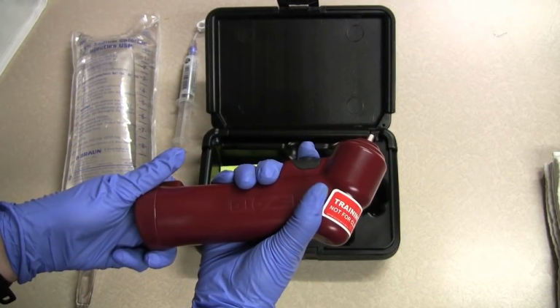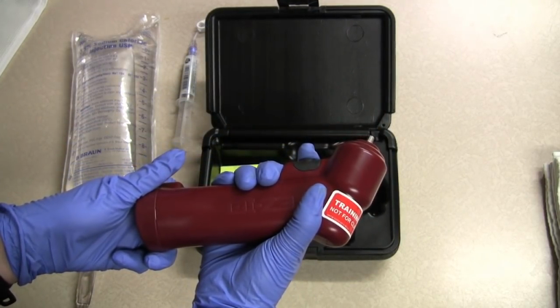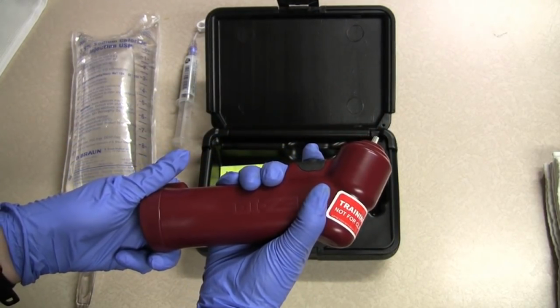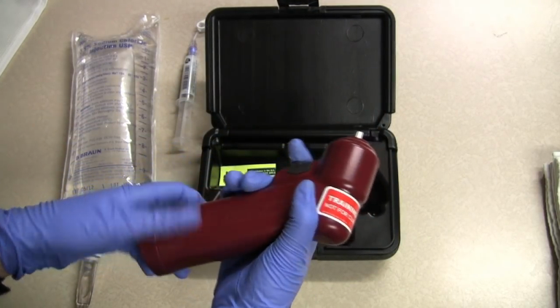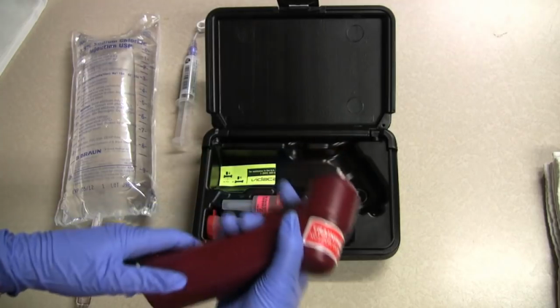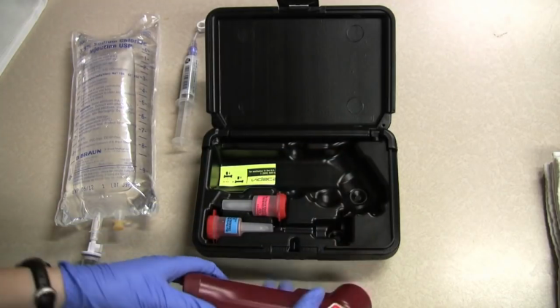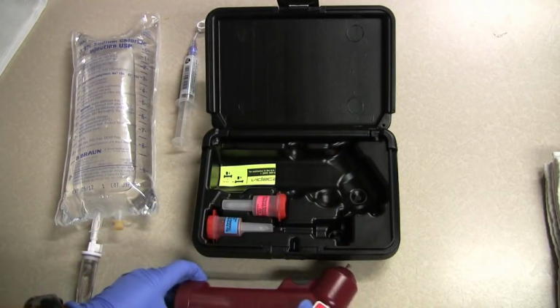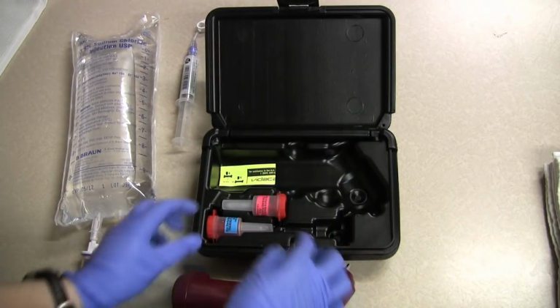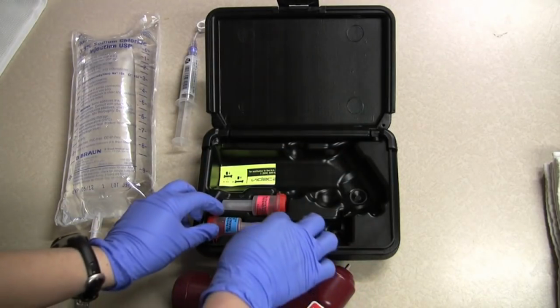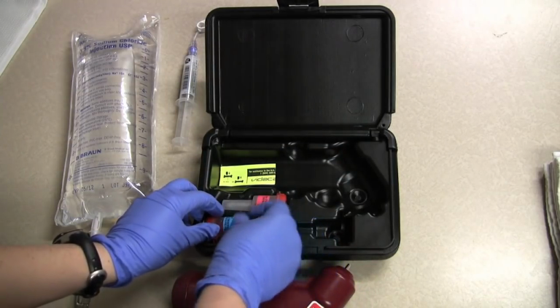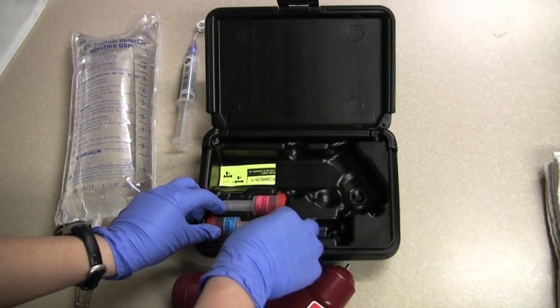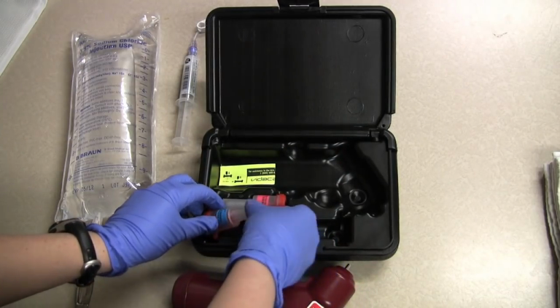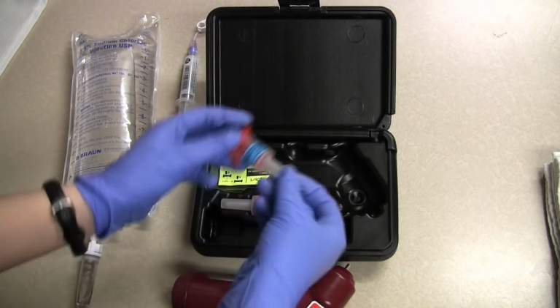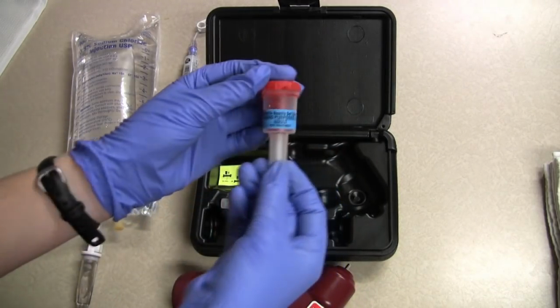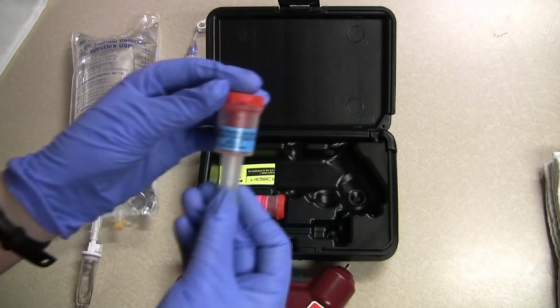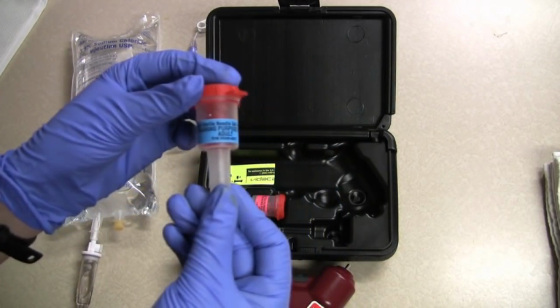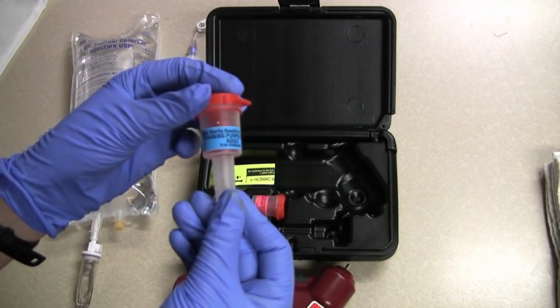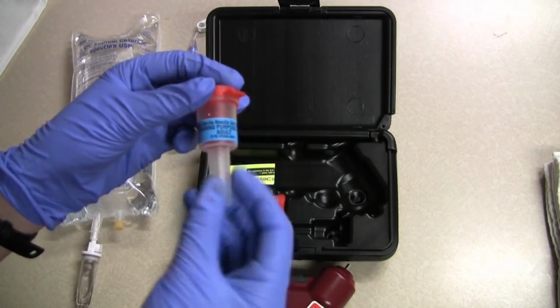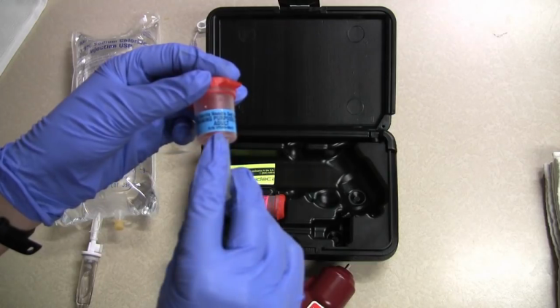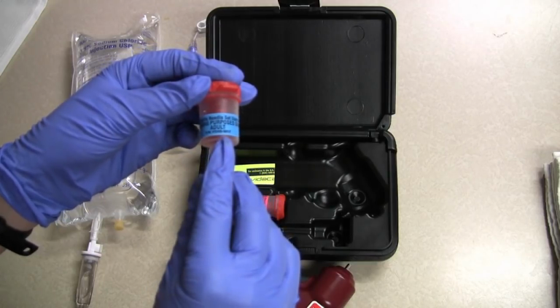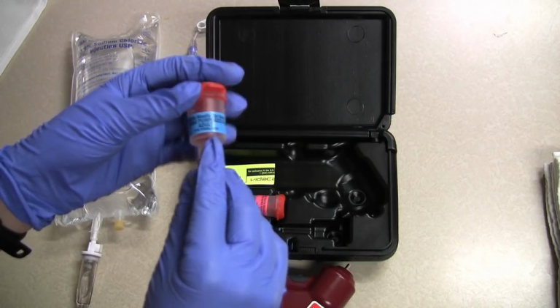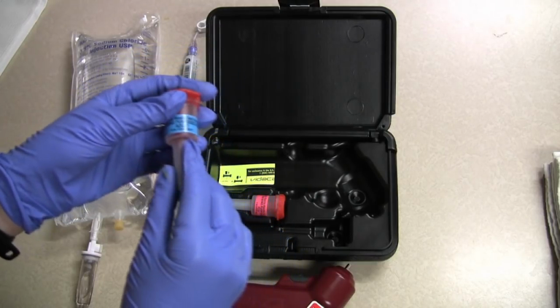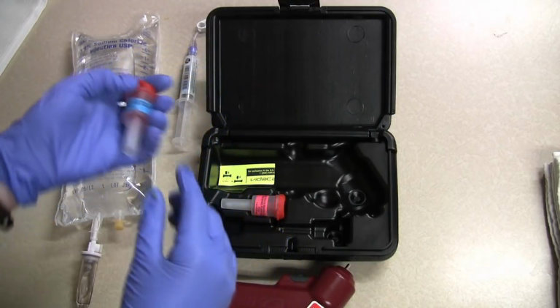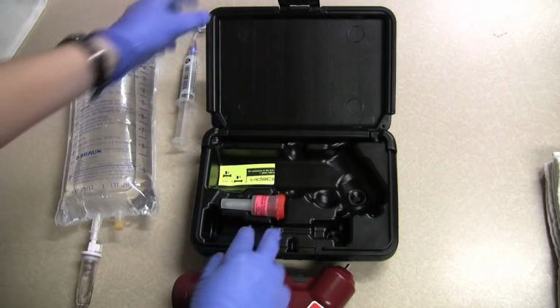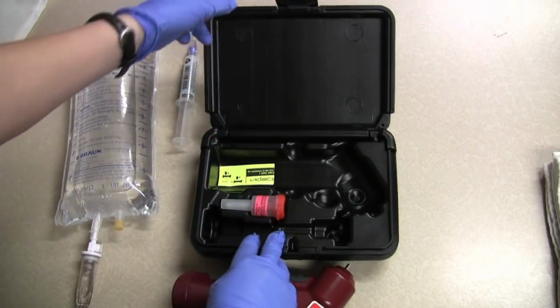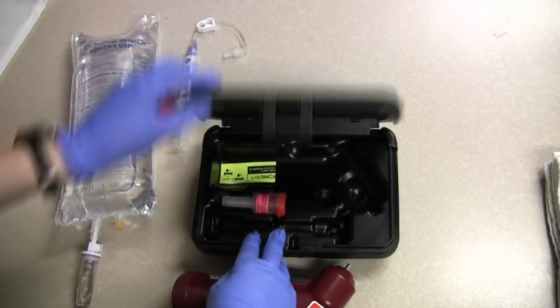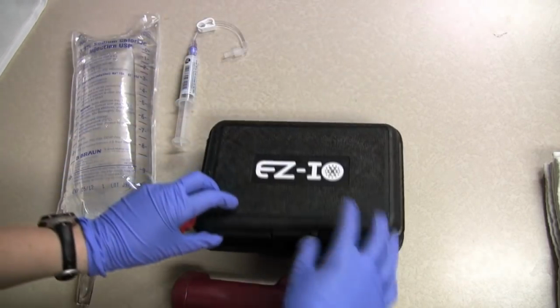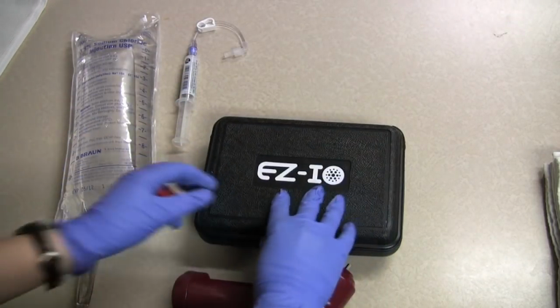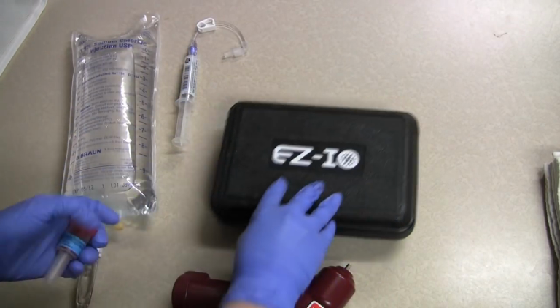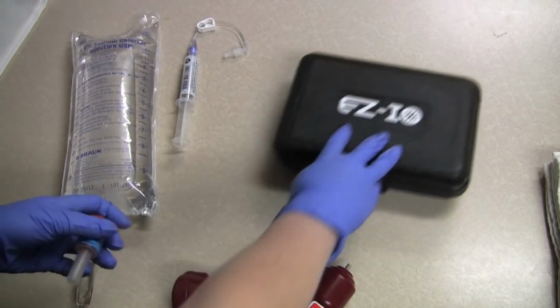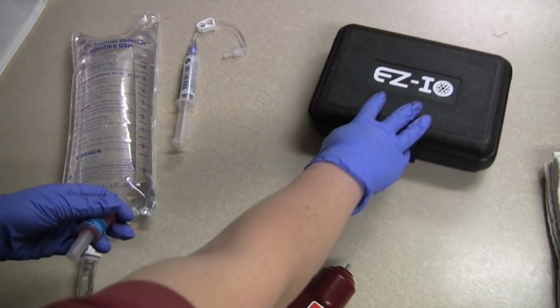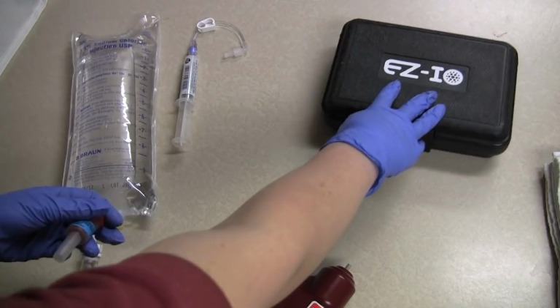So that works. Good. I'm going to pick an adult size needle. If your patient has excessive tissue at the insertion site, they do come a little bit longer.